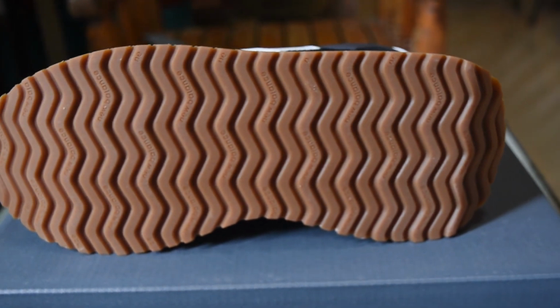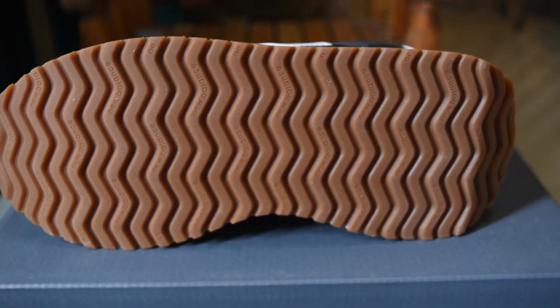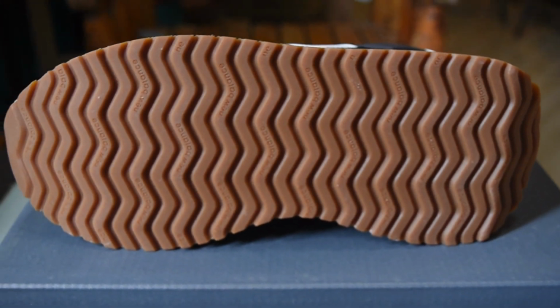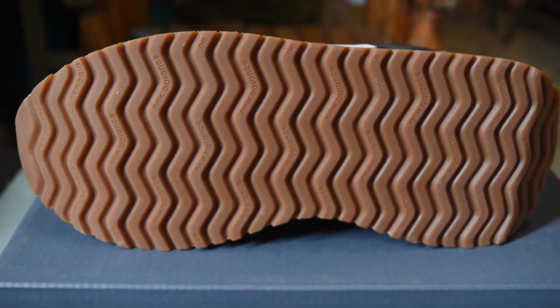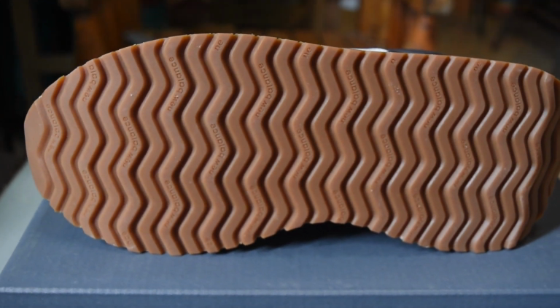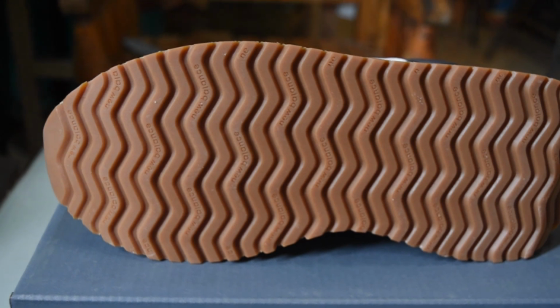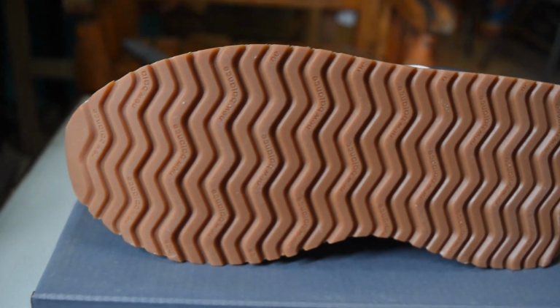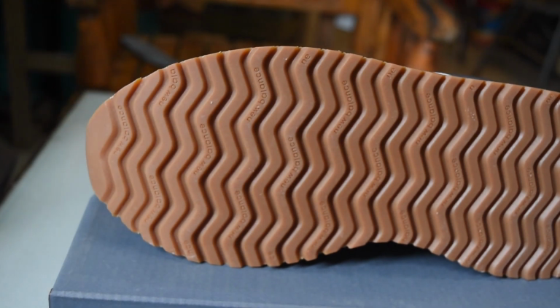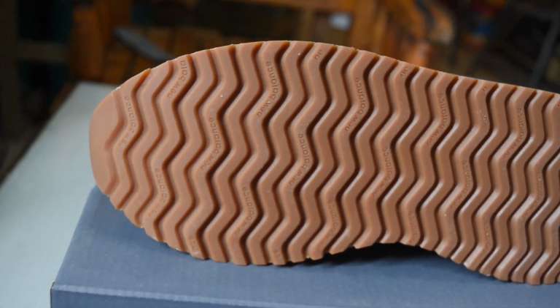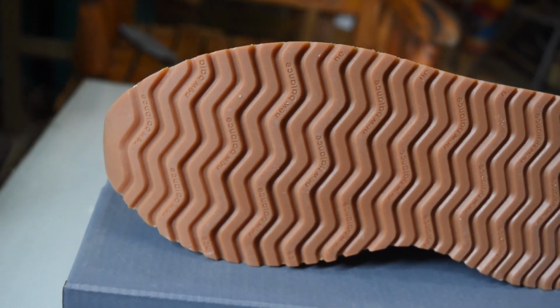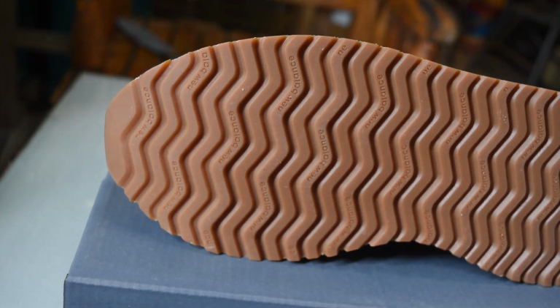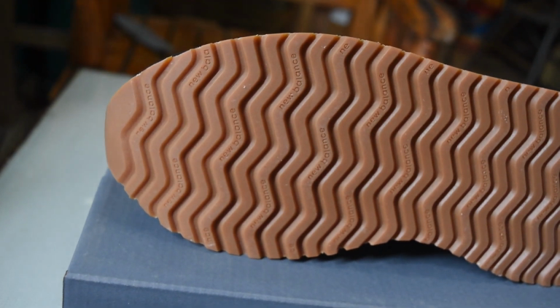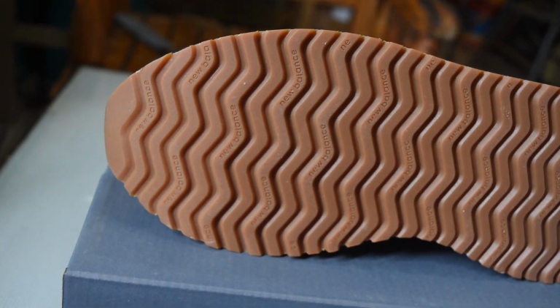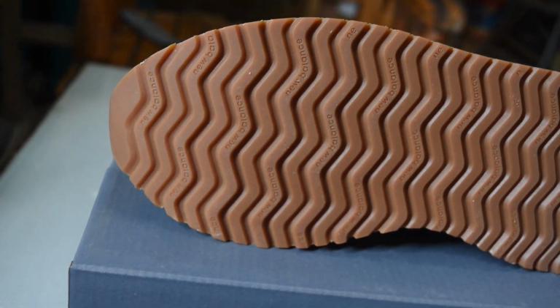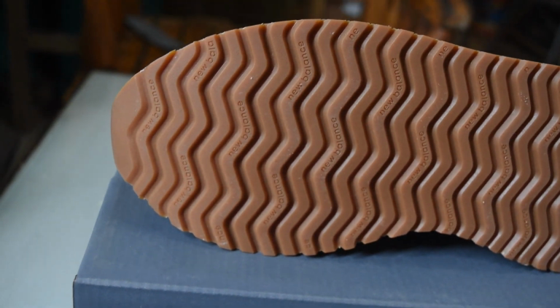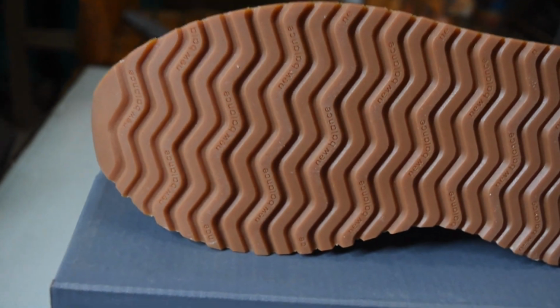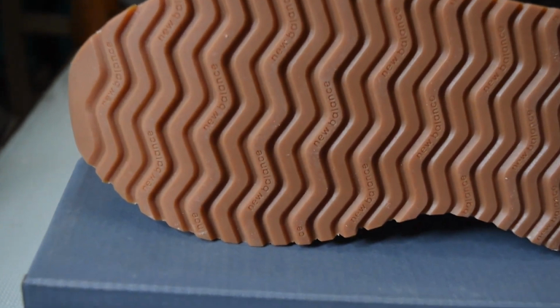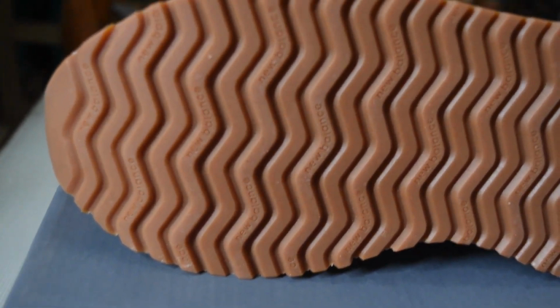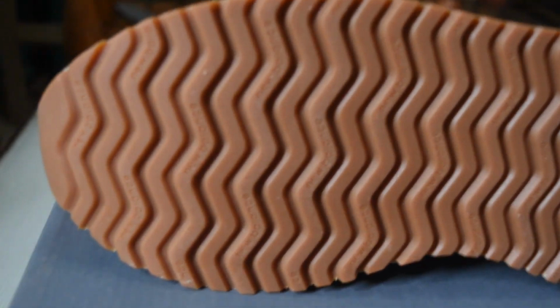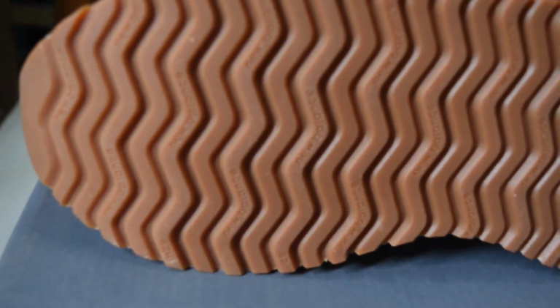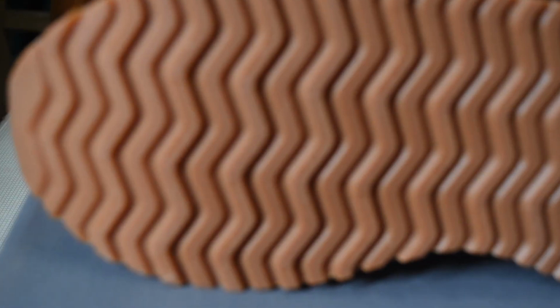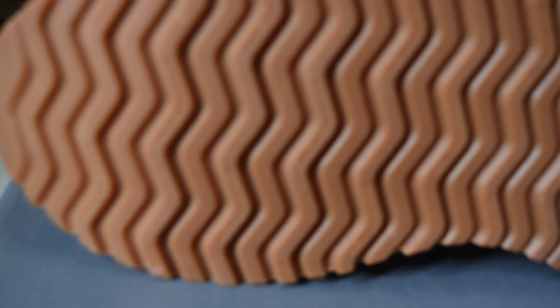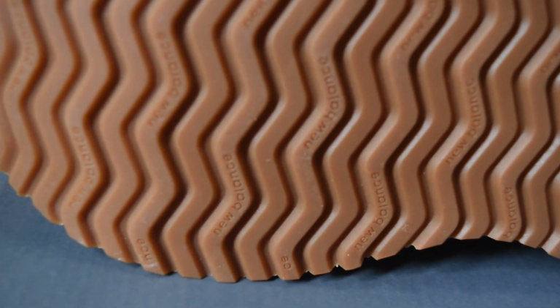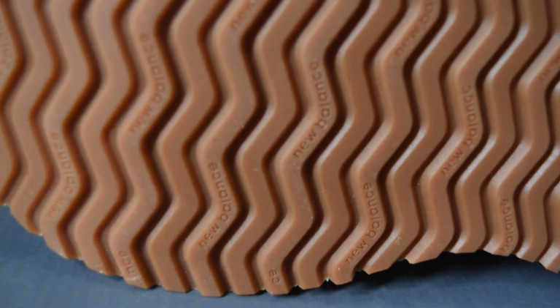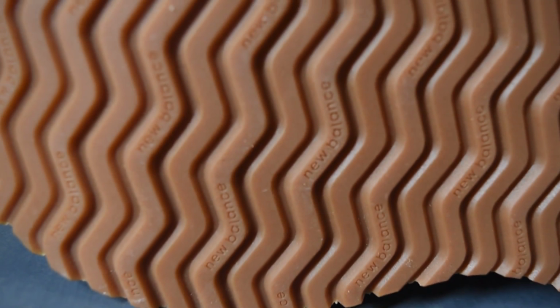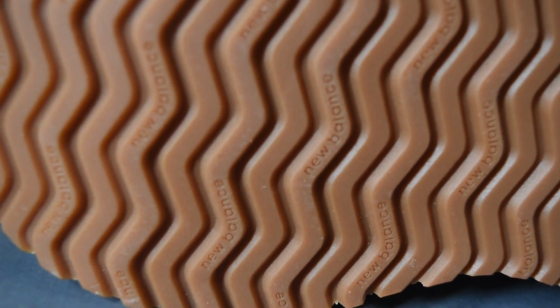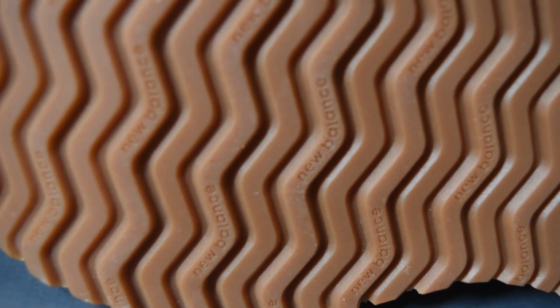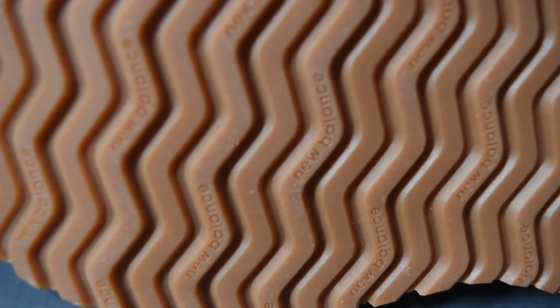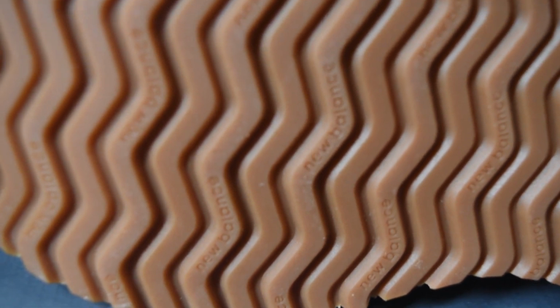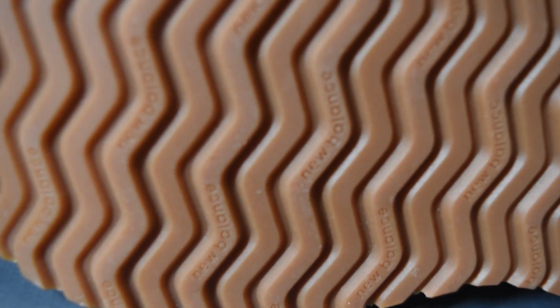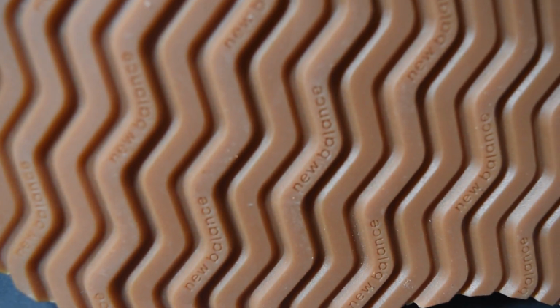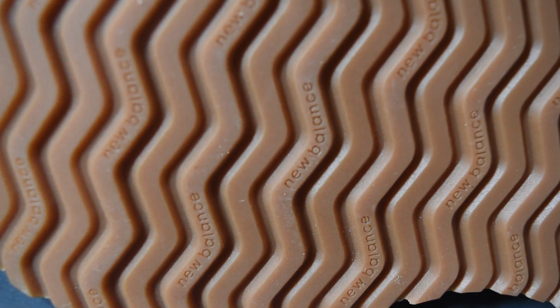The outsole of the shoe features a large-scale ripple, and as you can see, it also has a New Balance text branding.